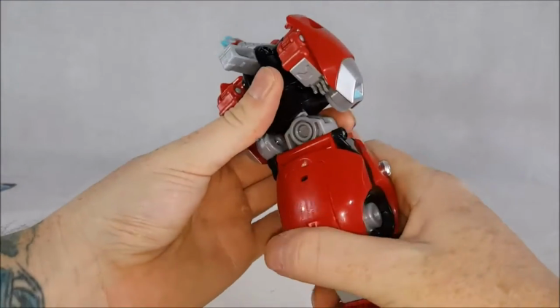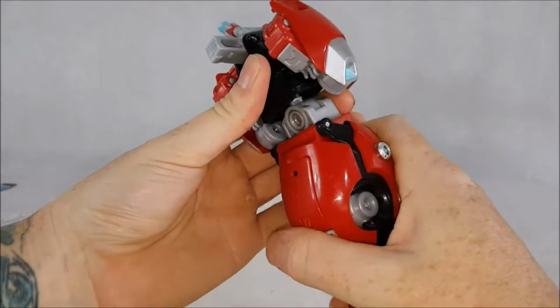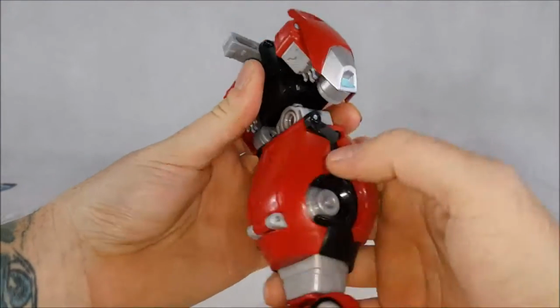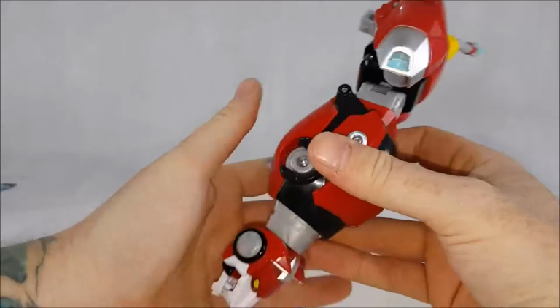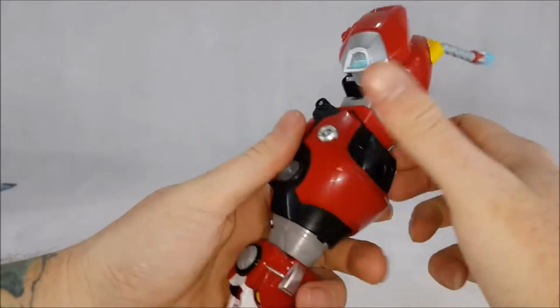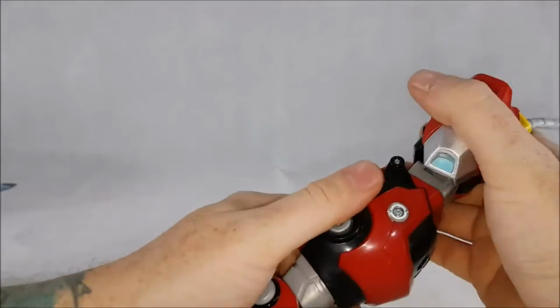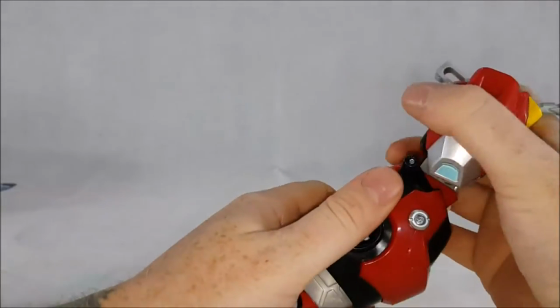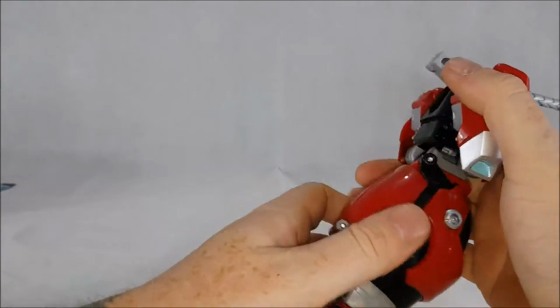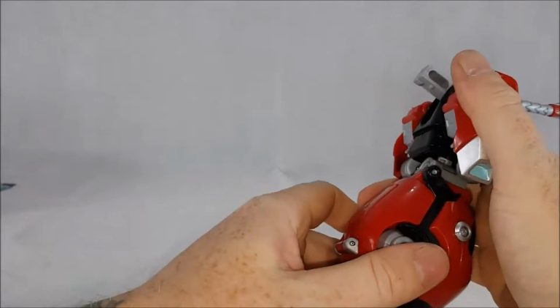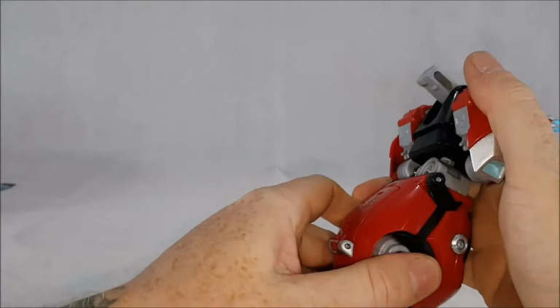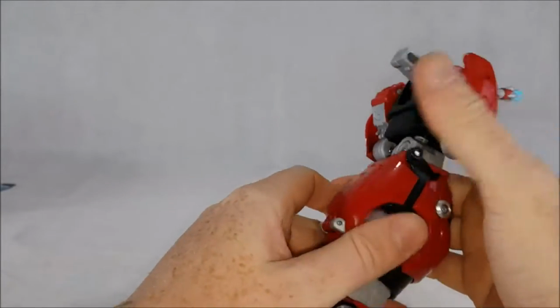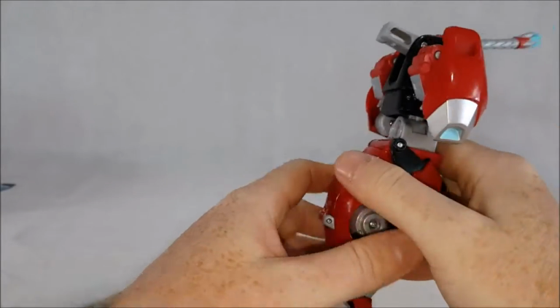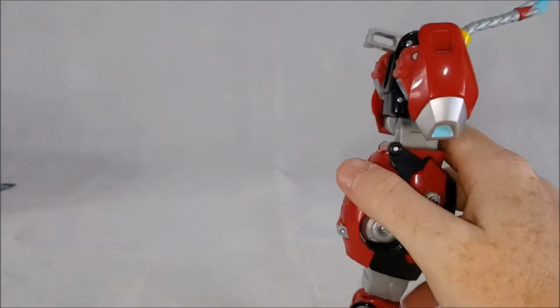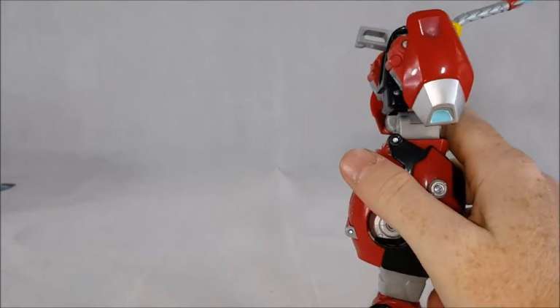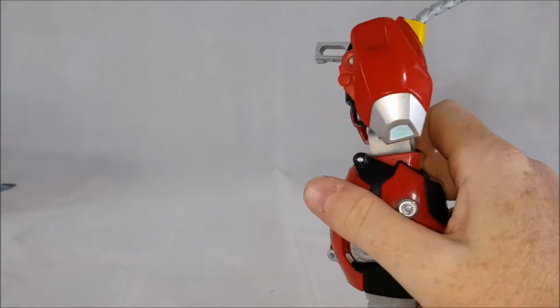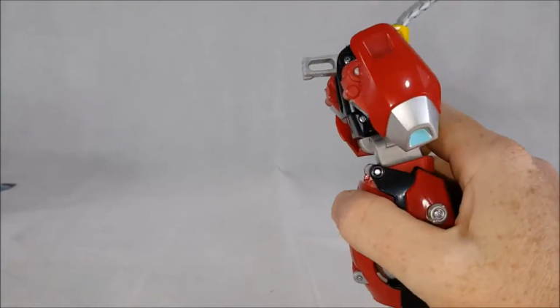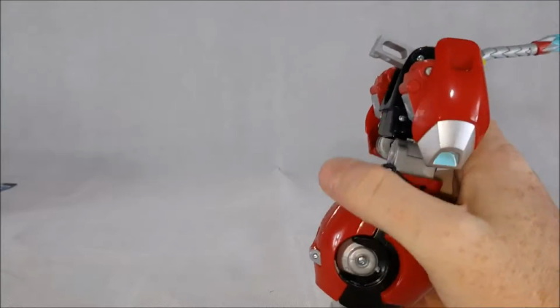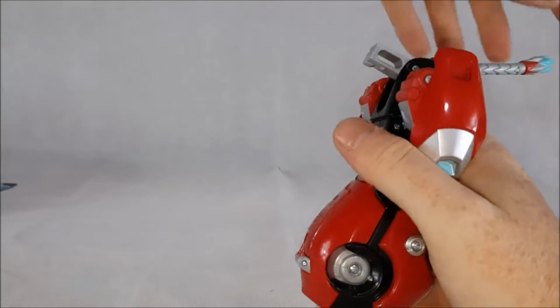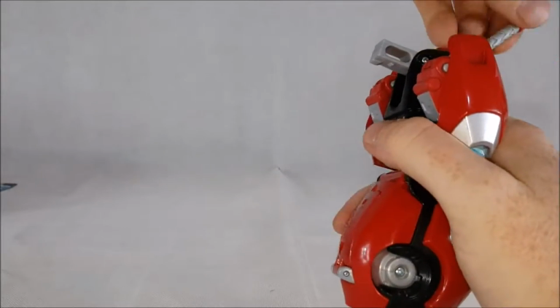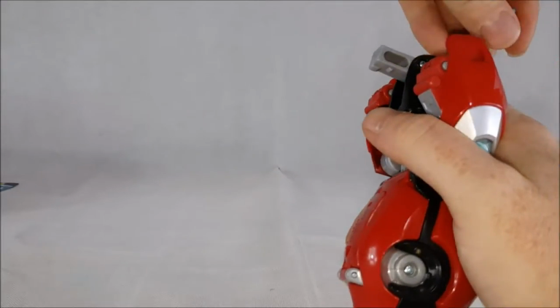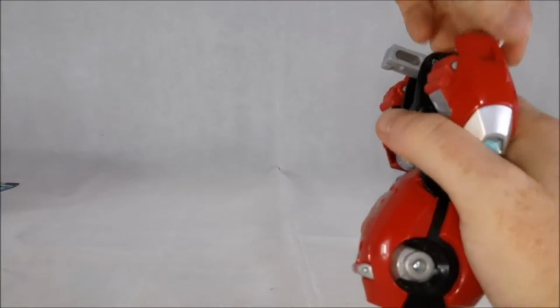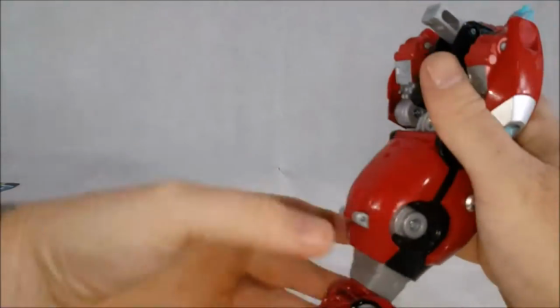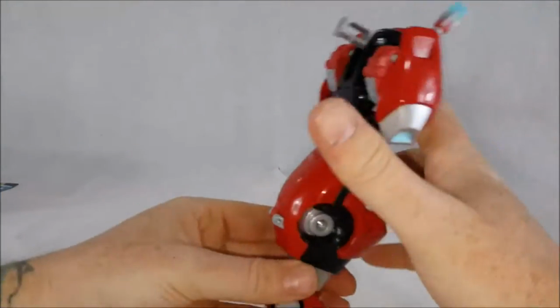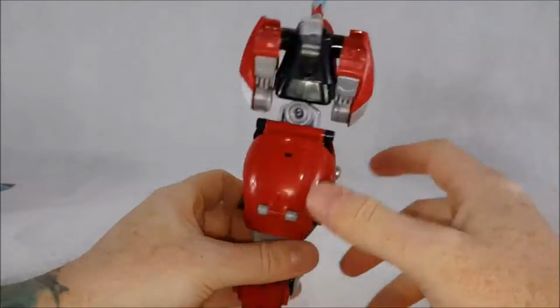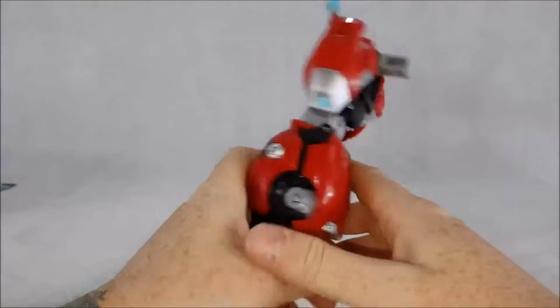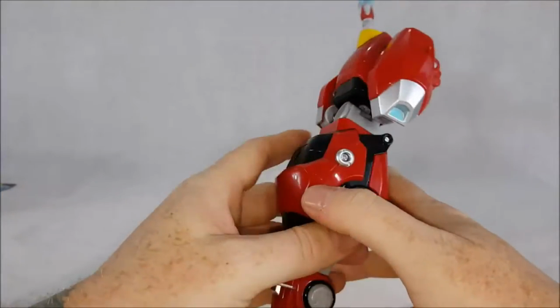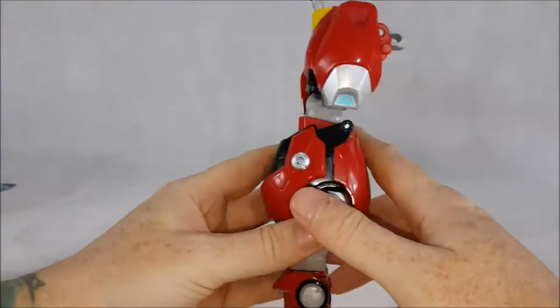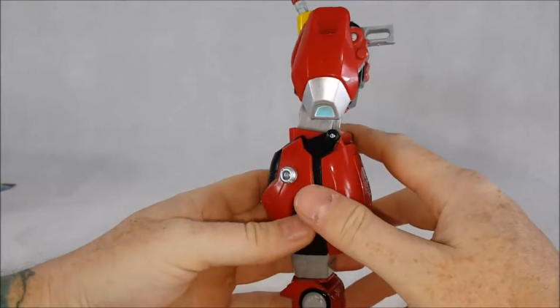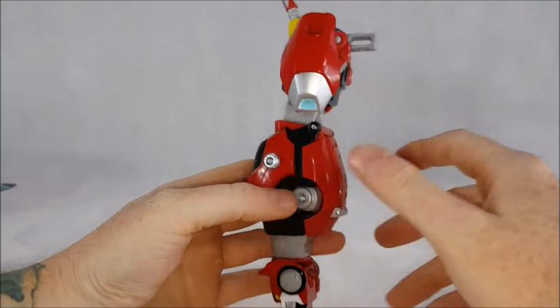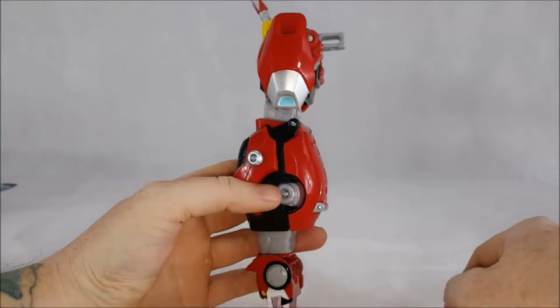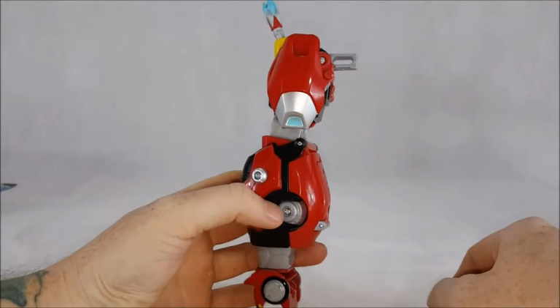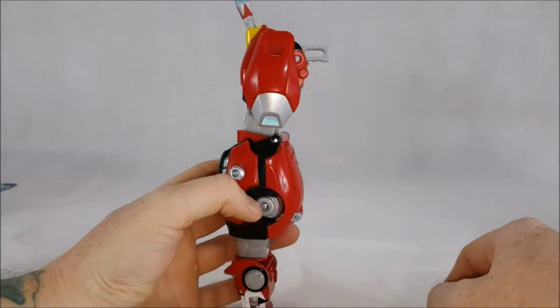I'm not sure that was the best location for that peg — maybe they could have designed it a little bit differently.